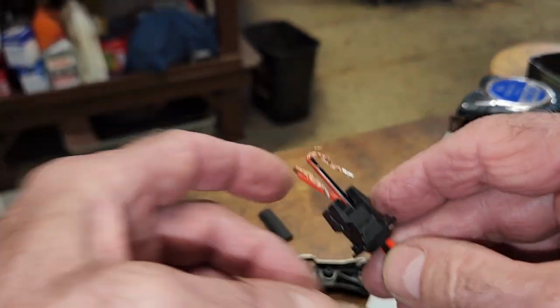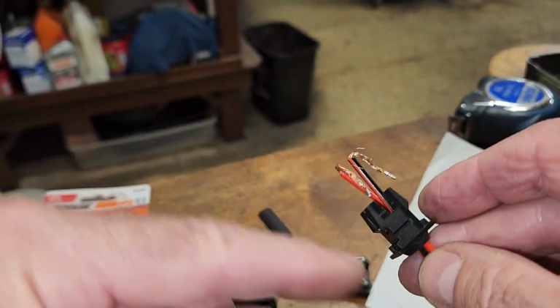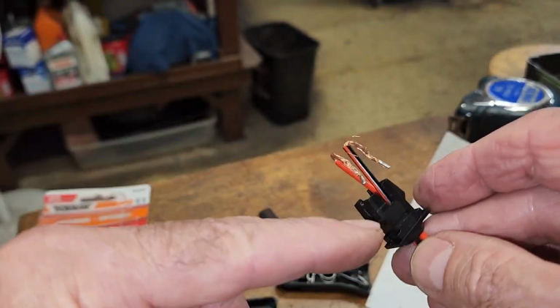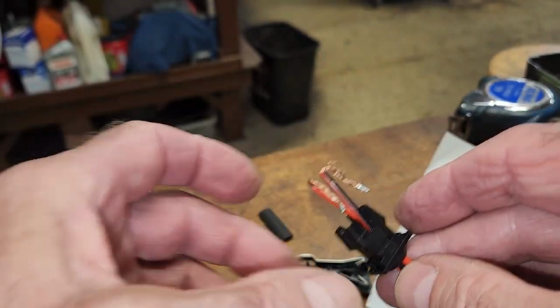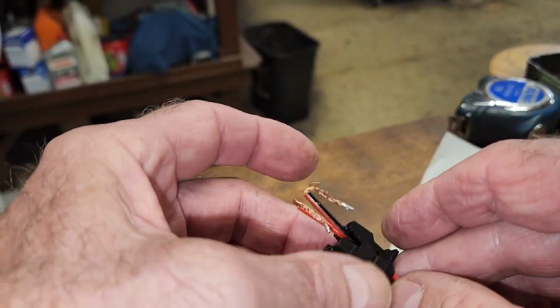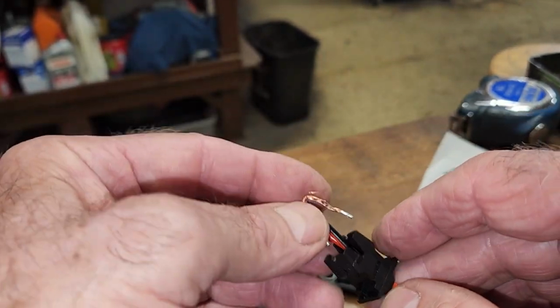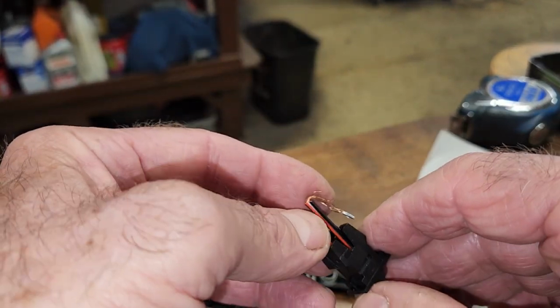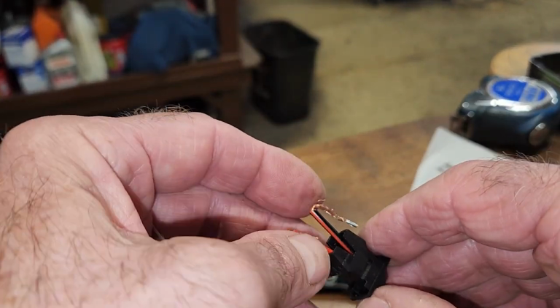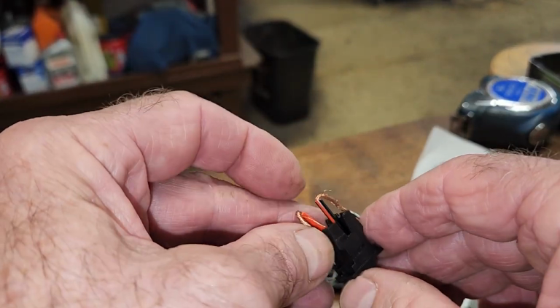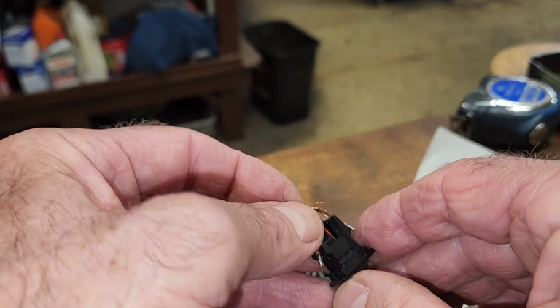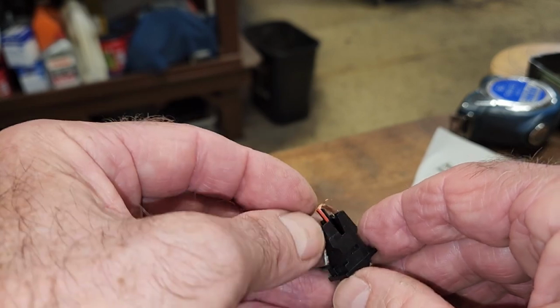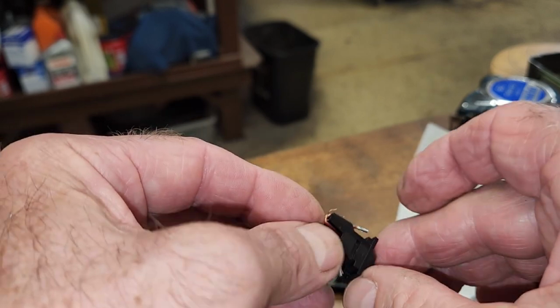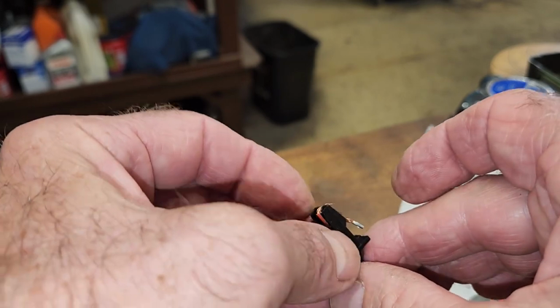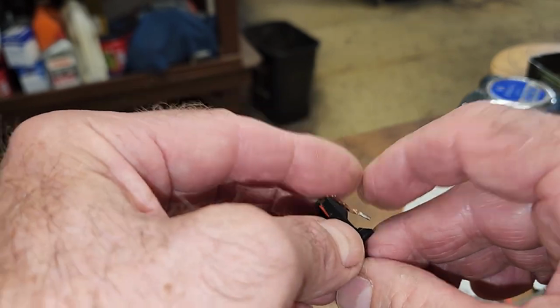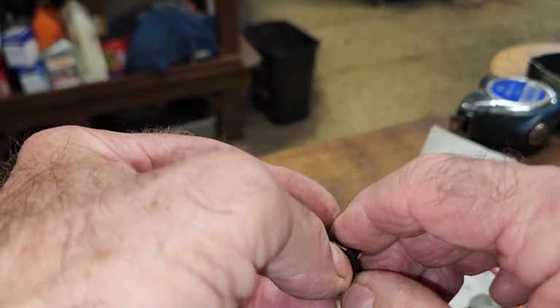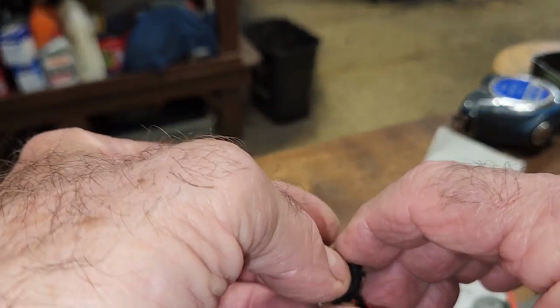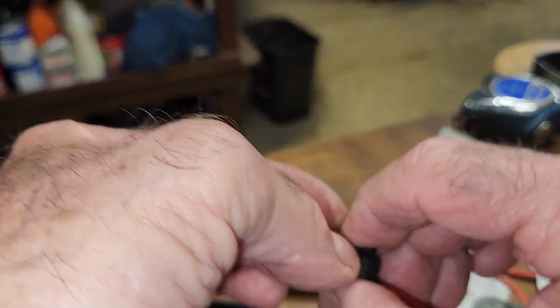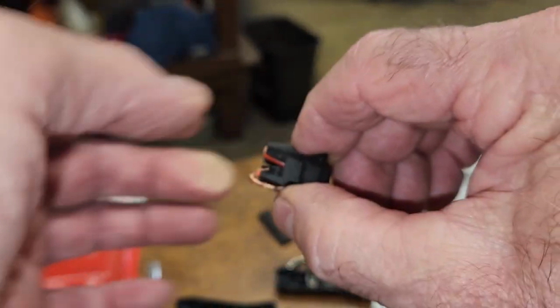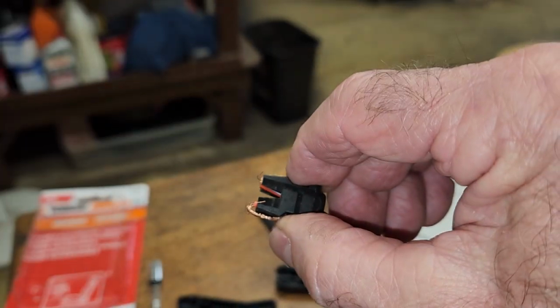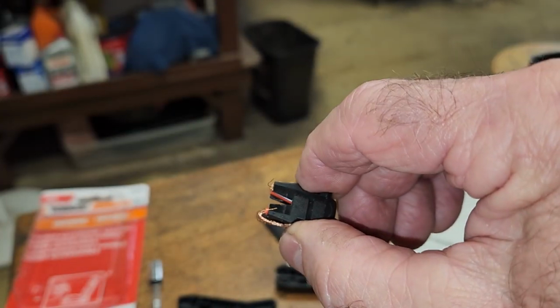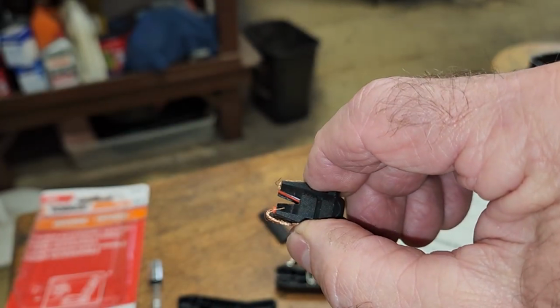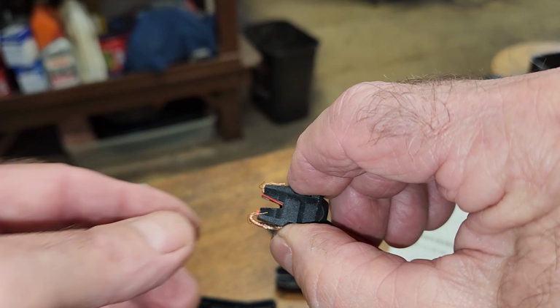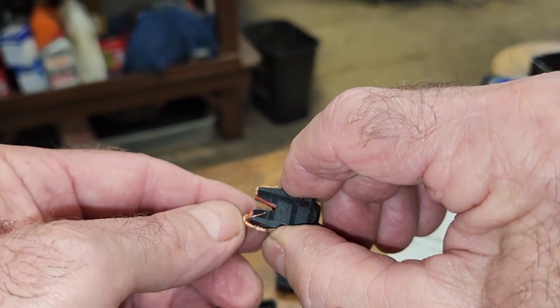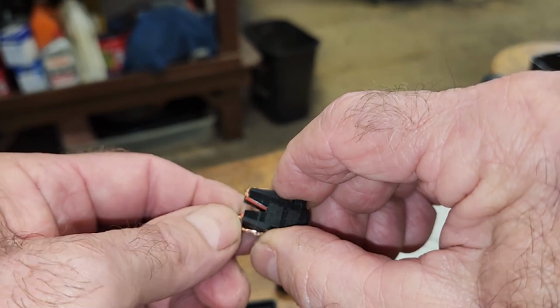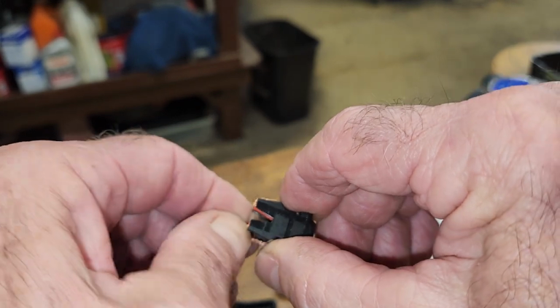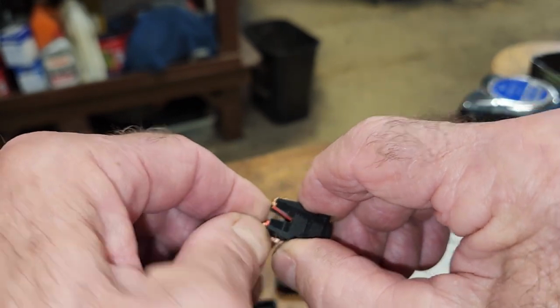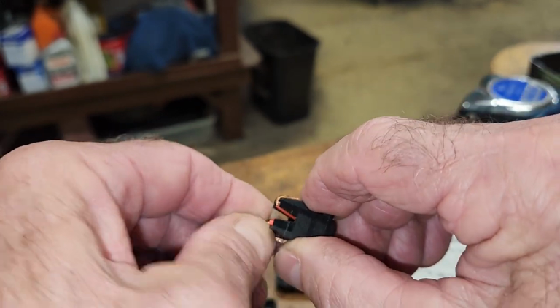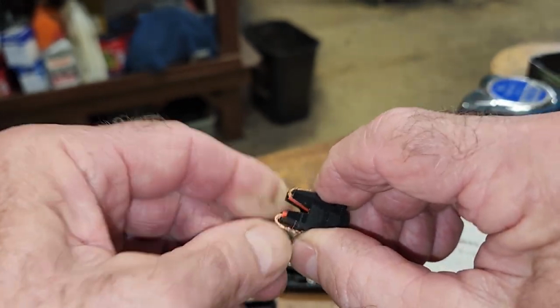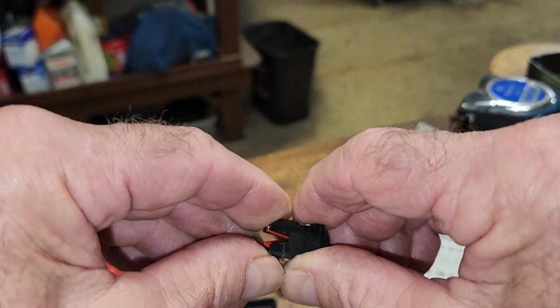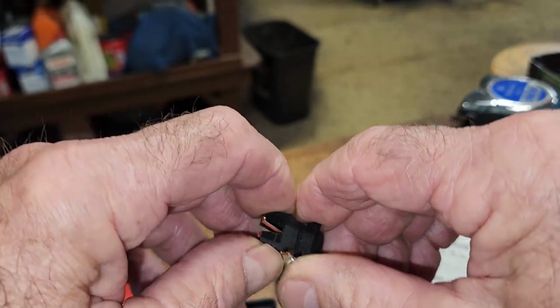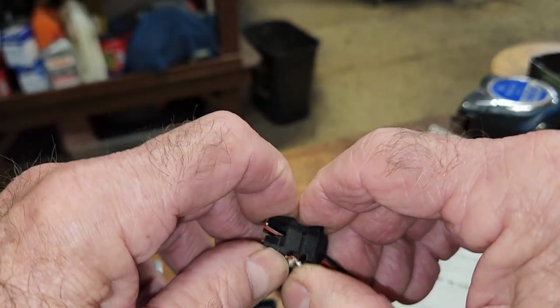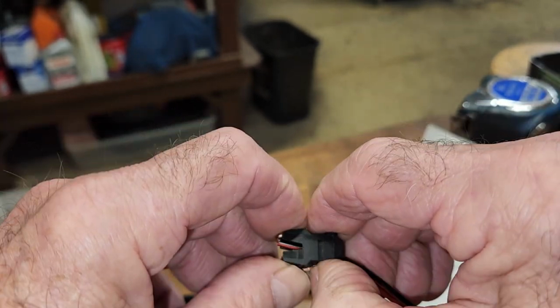You get this in the package. You take your wires, put them in there like that, fold them over. Get your stragglers out of the way, of course.